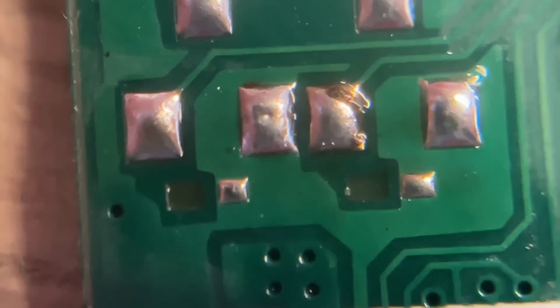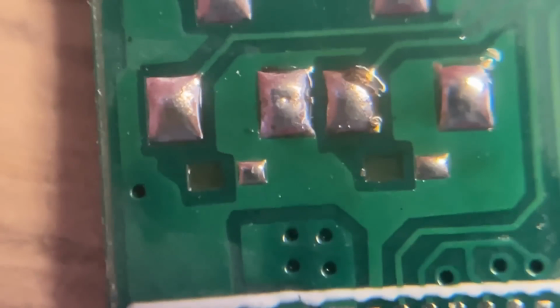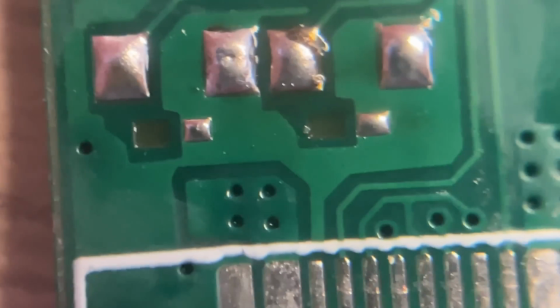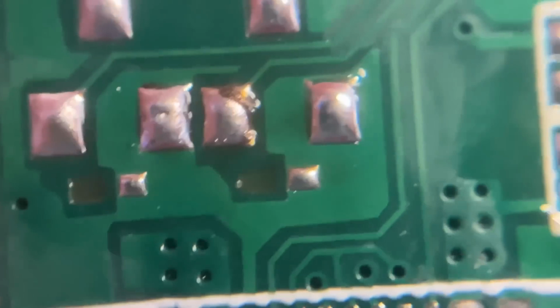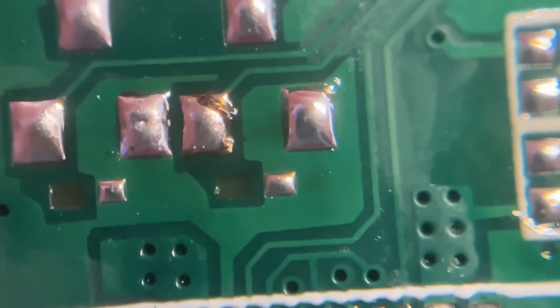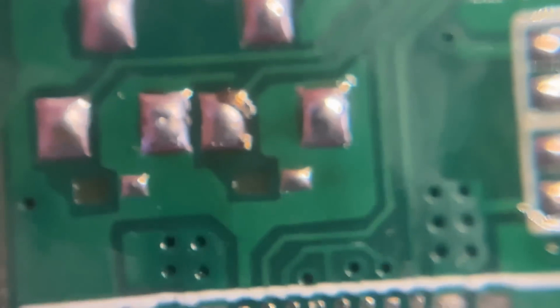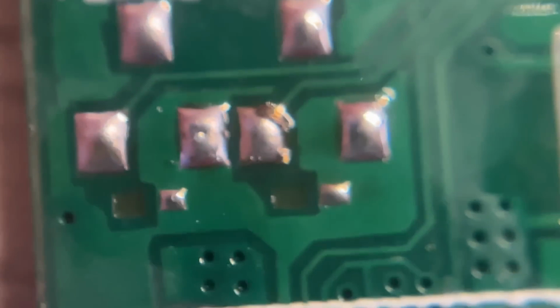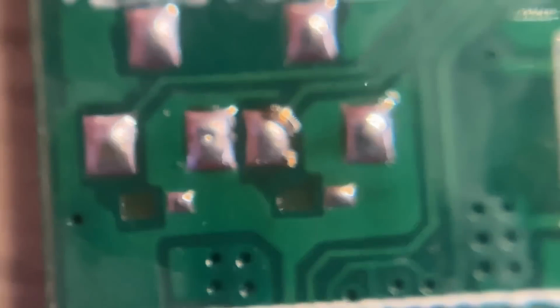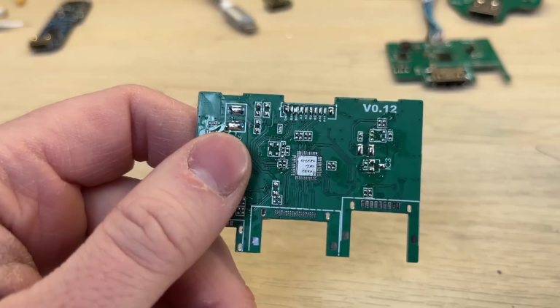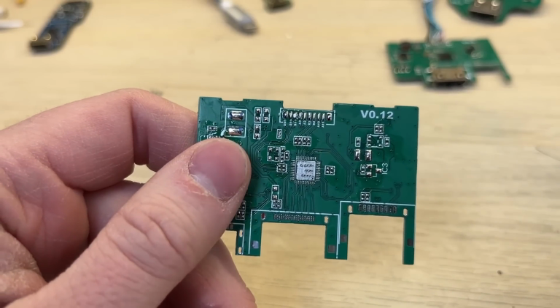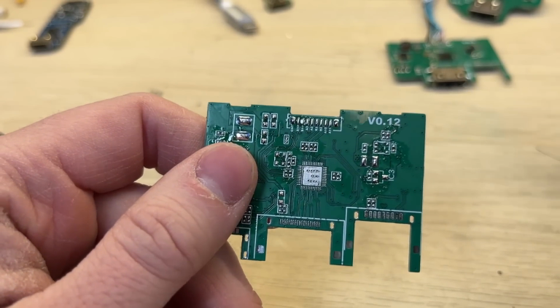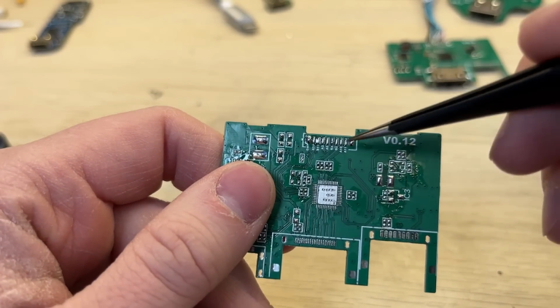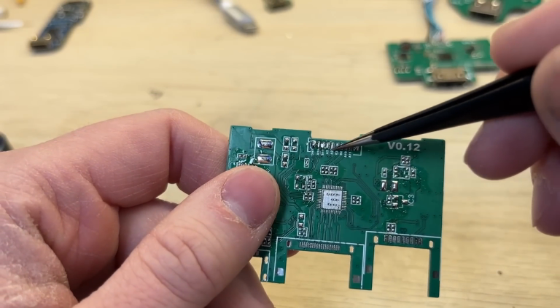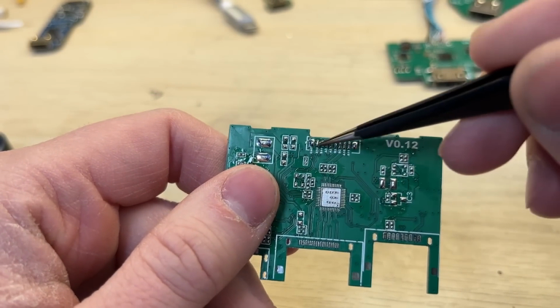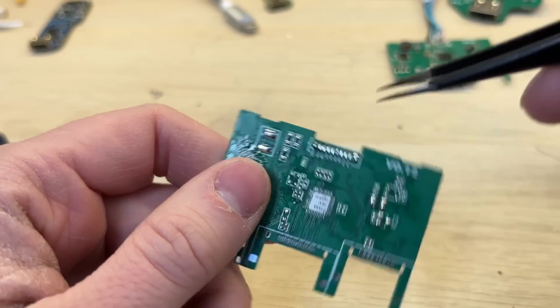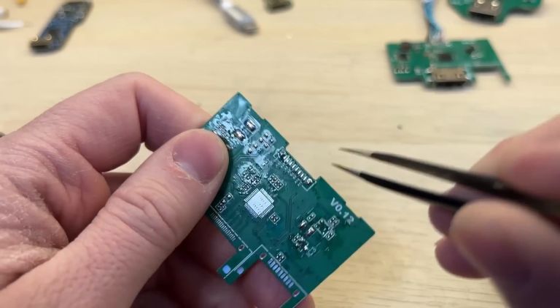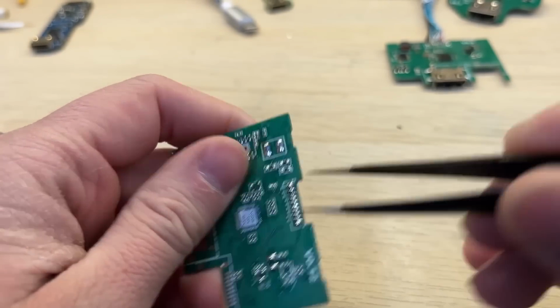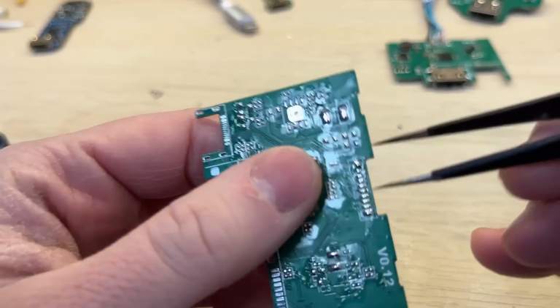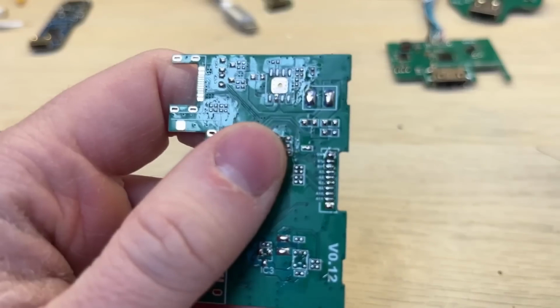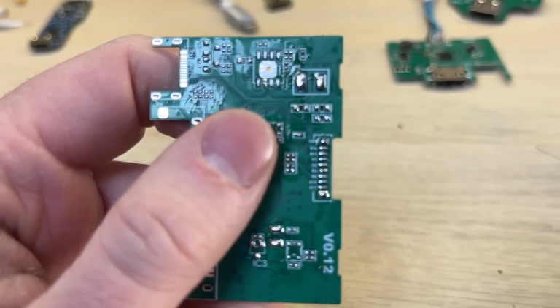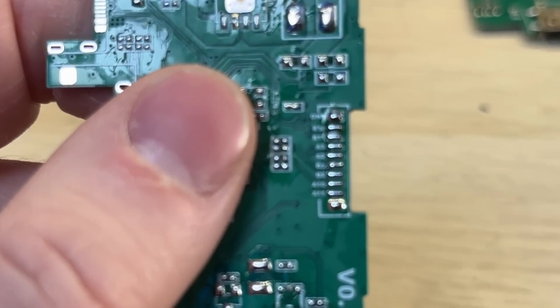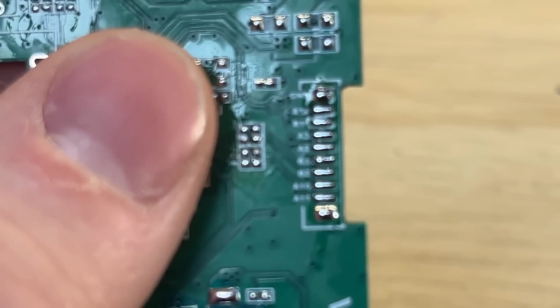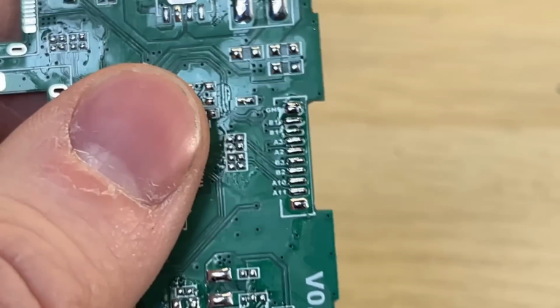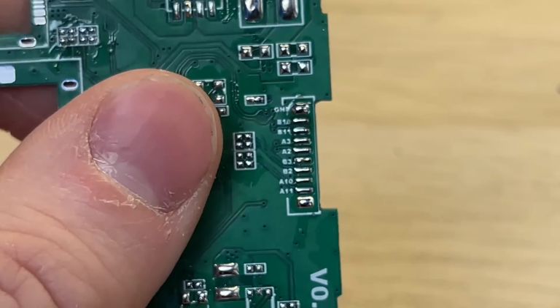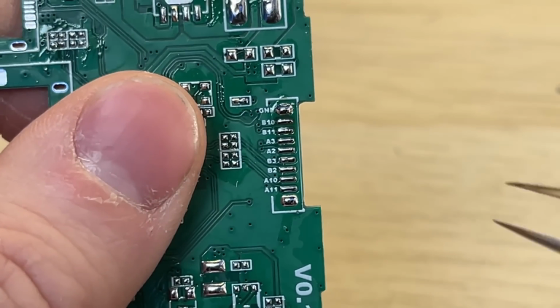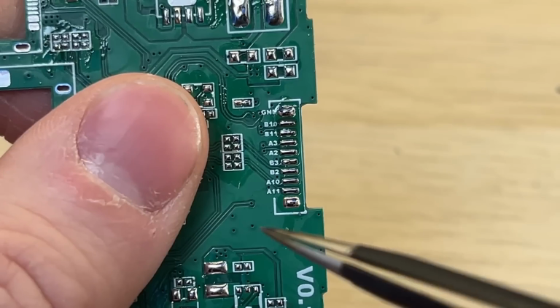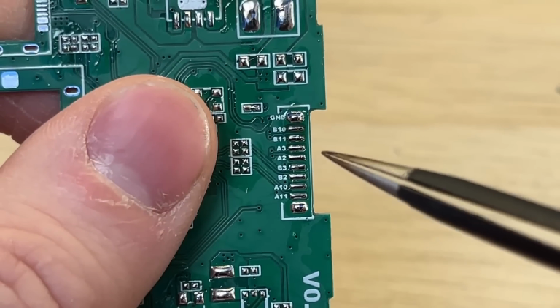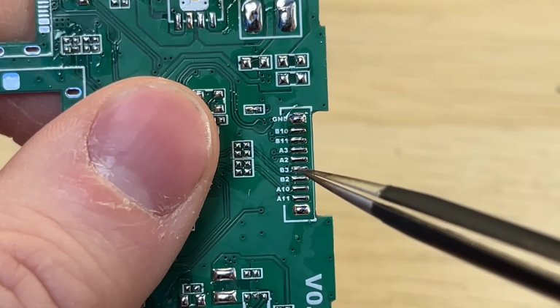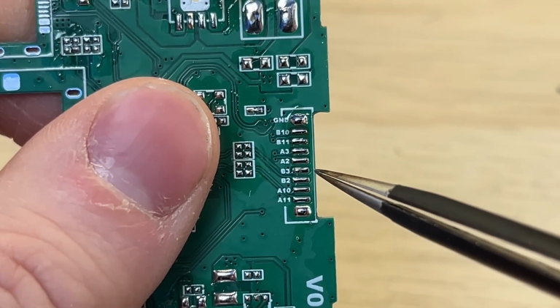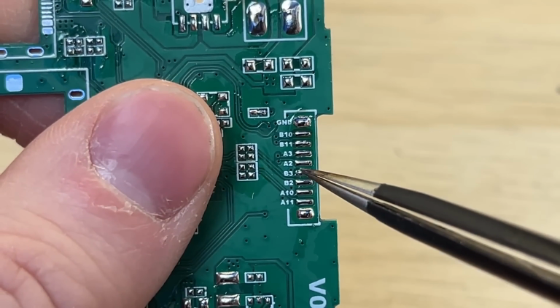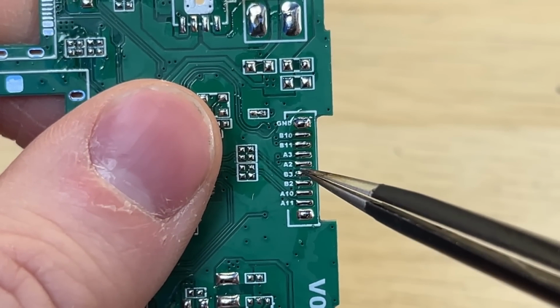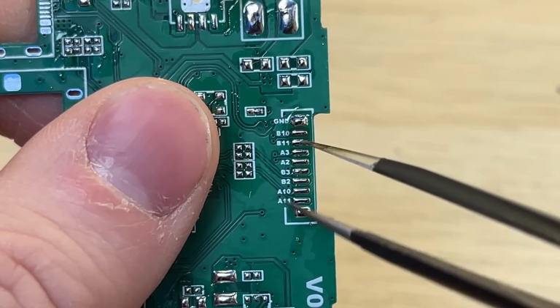I also found some missing traces, which can now be easily fixed. The biggest problem with this board, however, is that it requires a soldered USB cable. It's actually a huge pain to solder this. I think it would be way better to replace it with some regular USB-C connector.